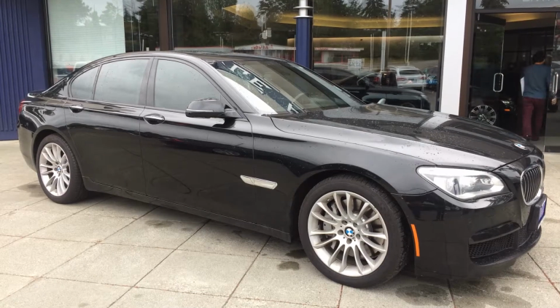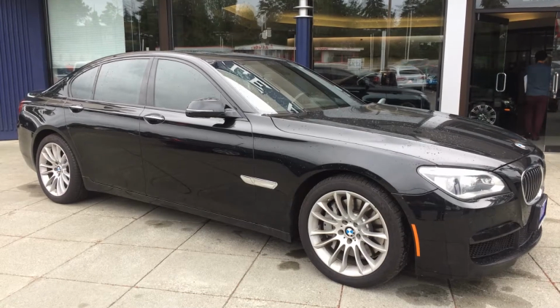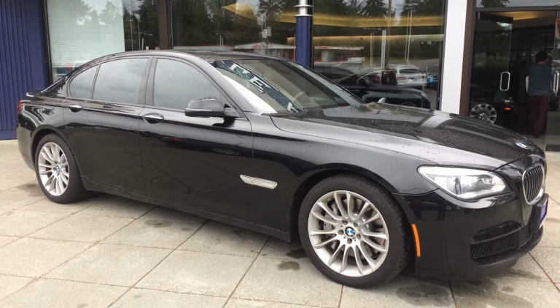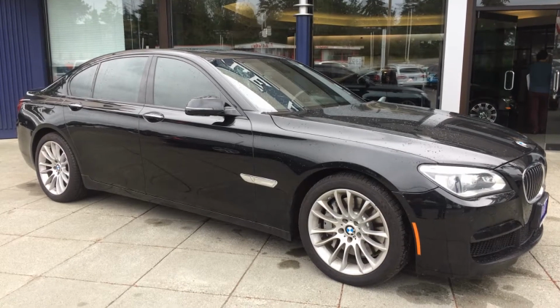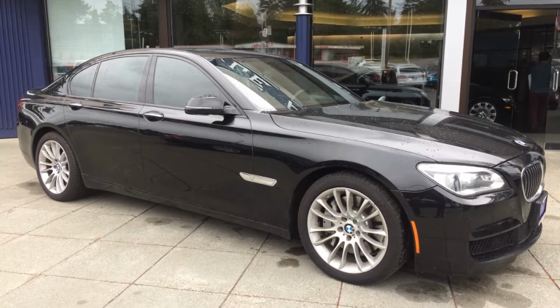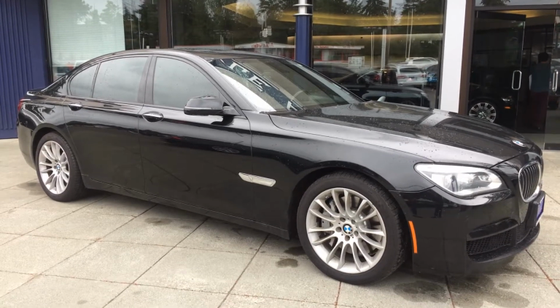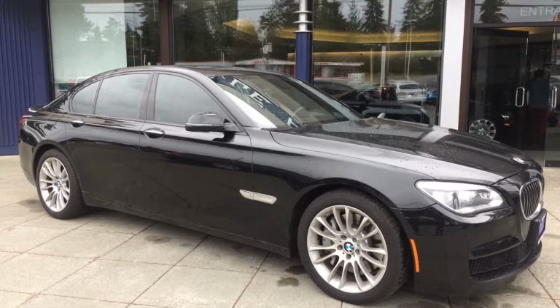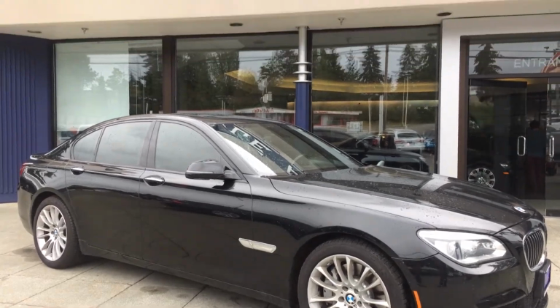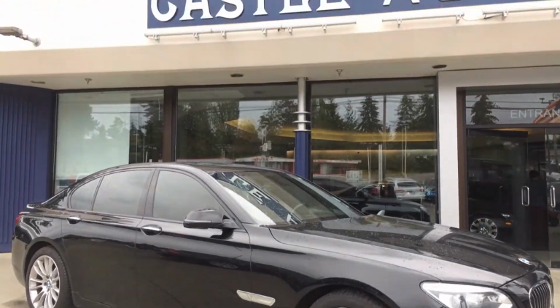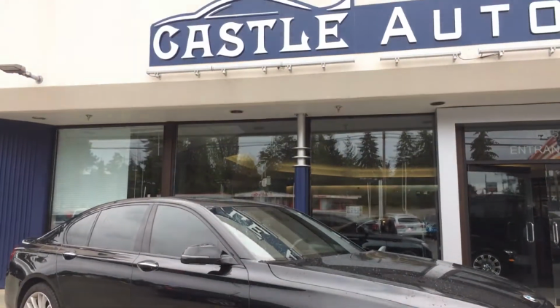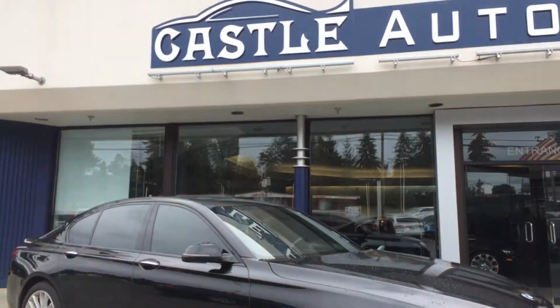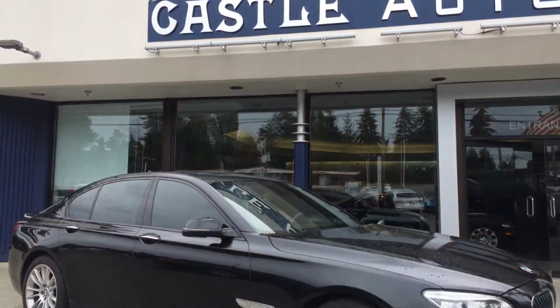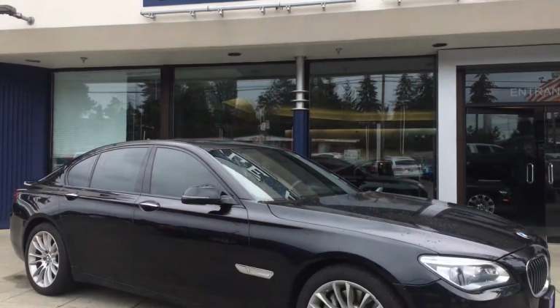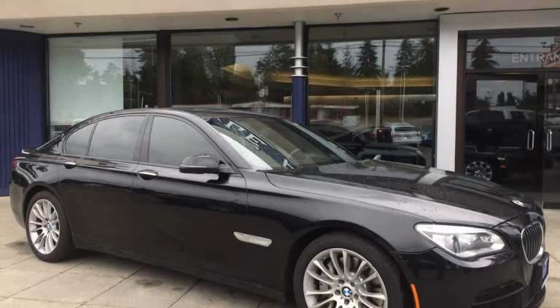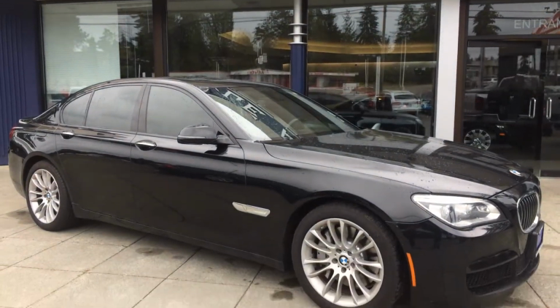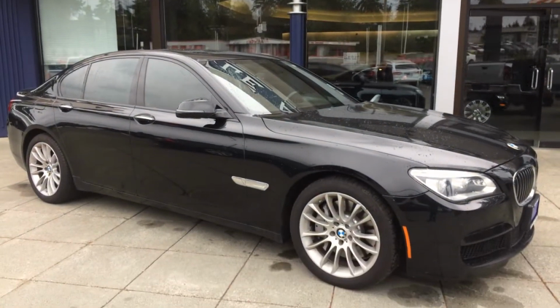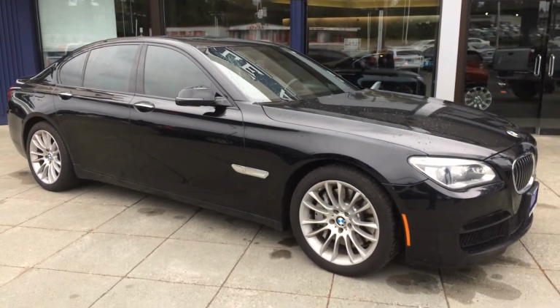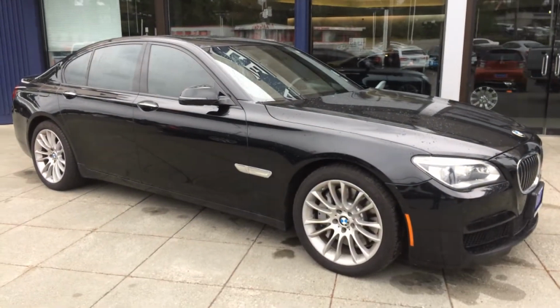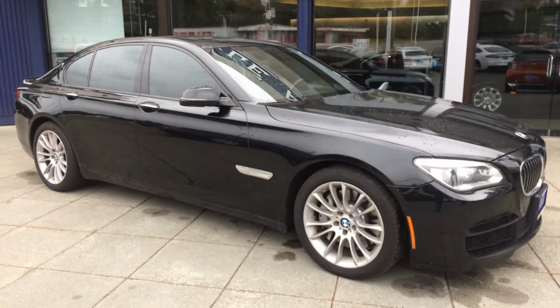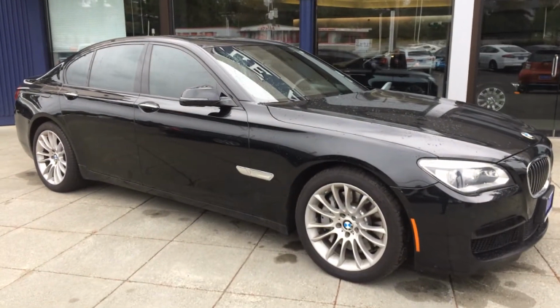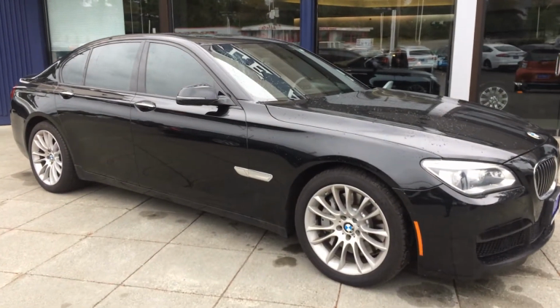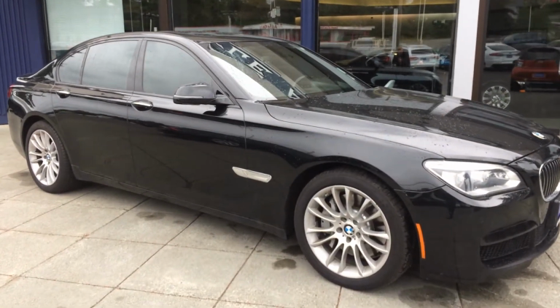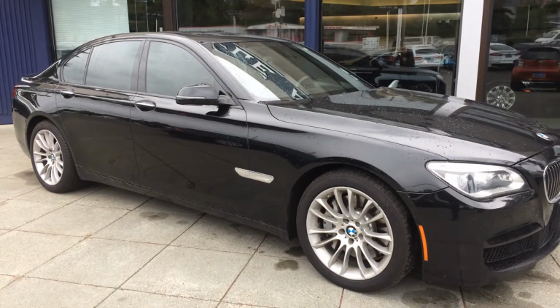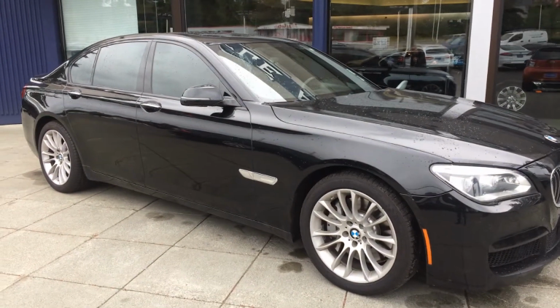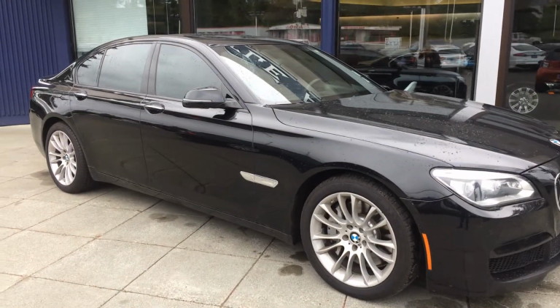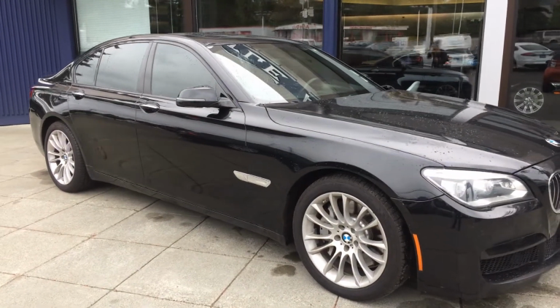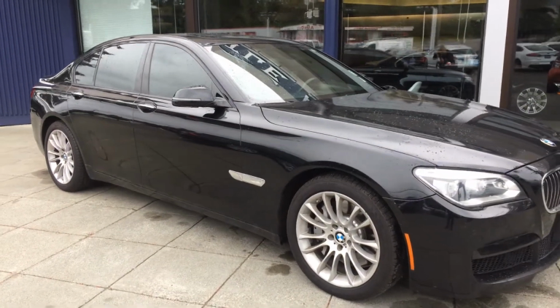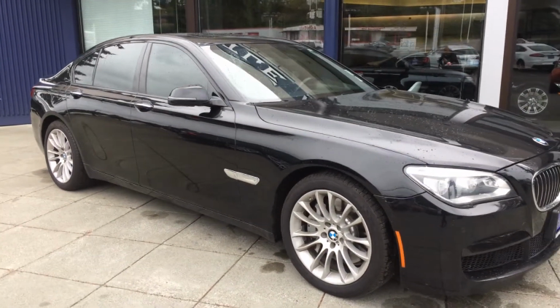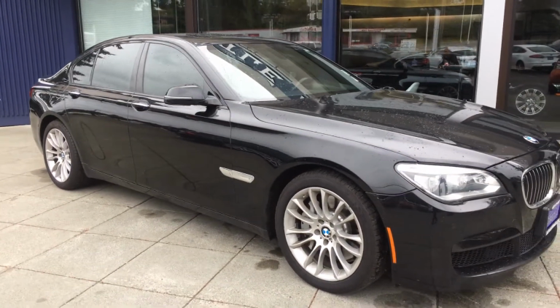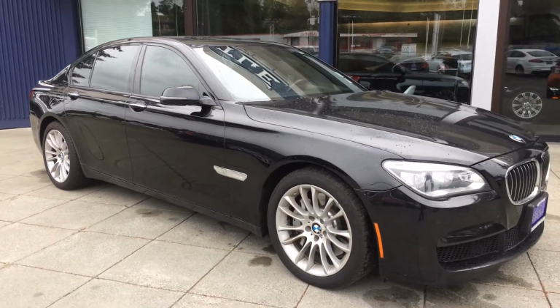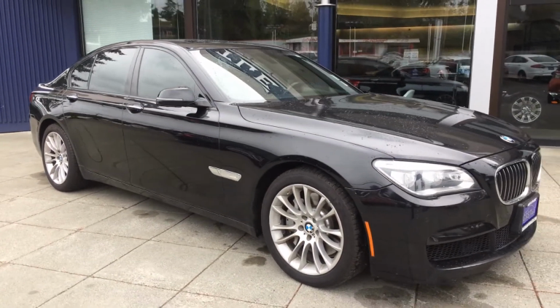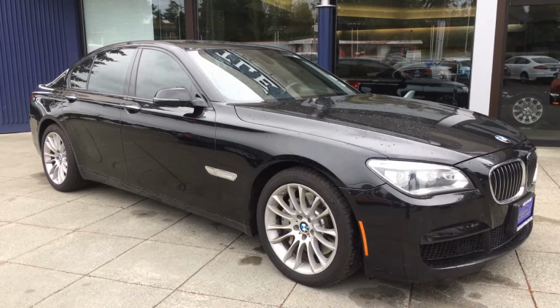Good morning, Cory Frazier here with Castle Auto Sales. Today I'm going to be doing a walk around of this 2014 BMW 750i xDrive.